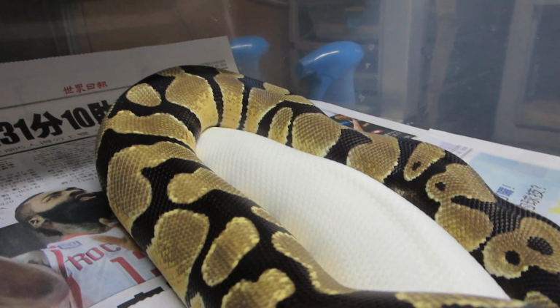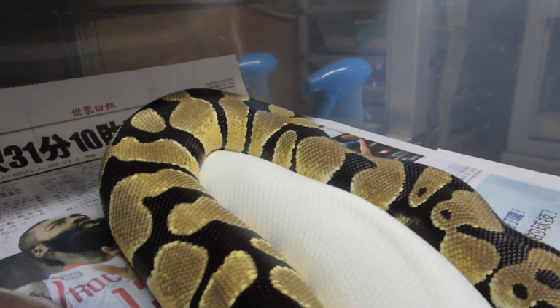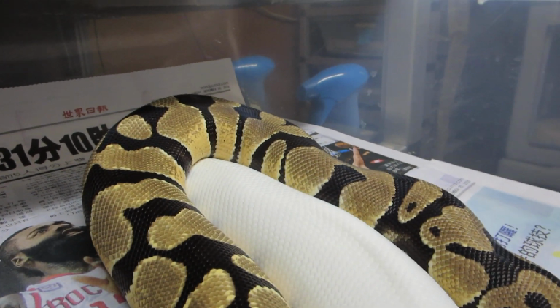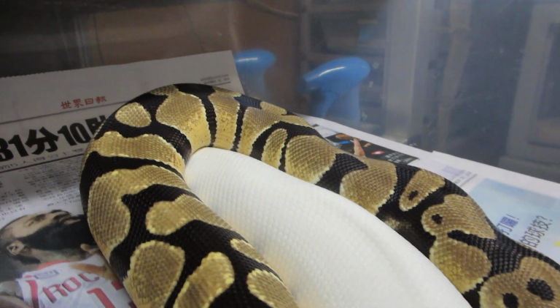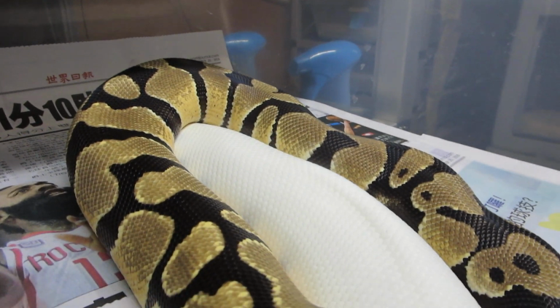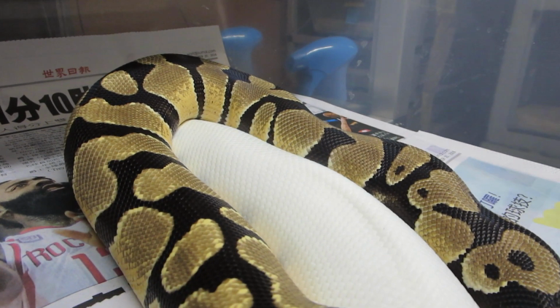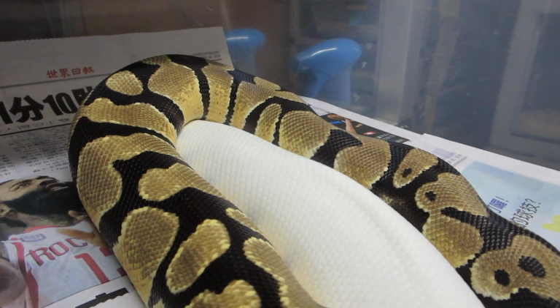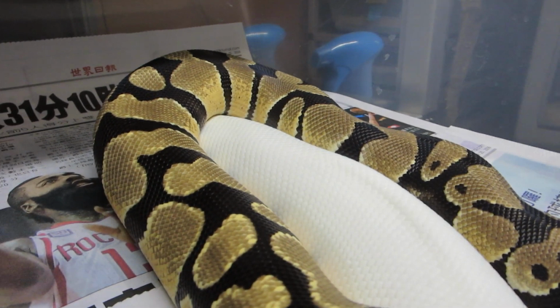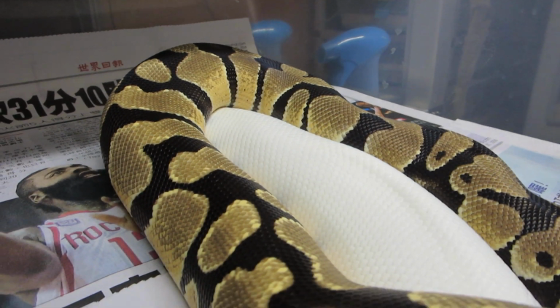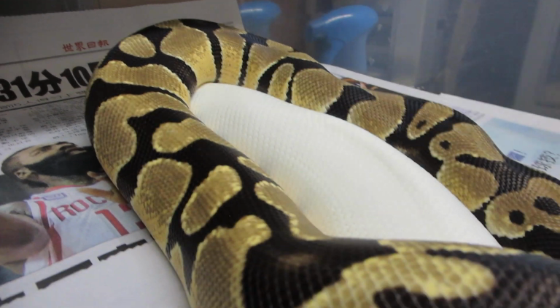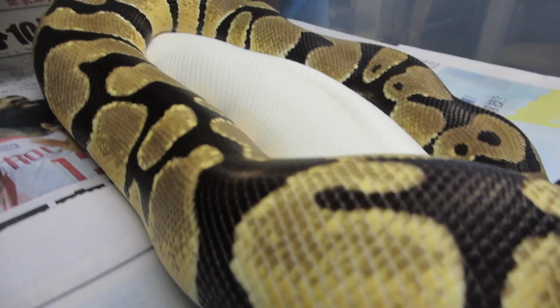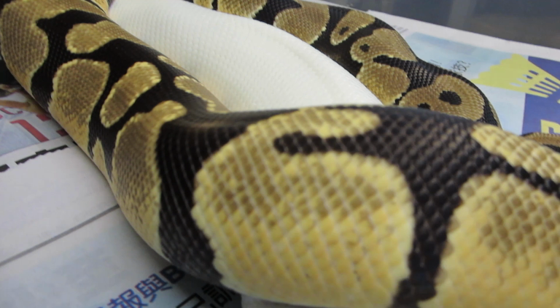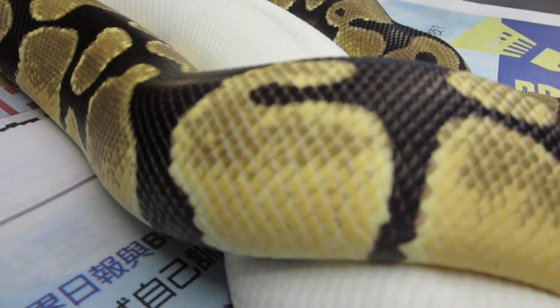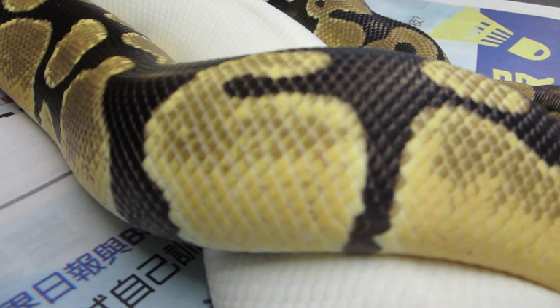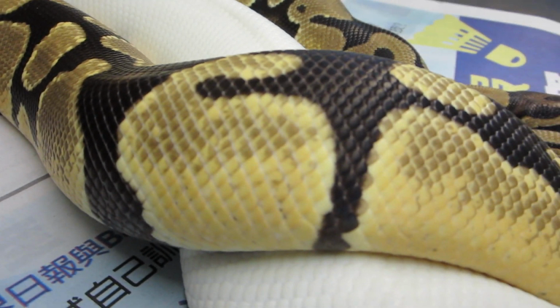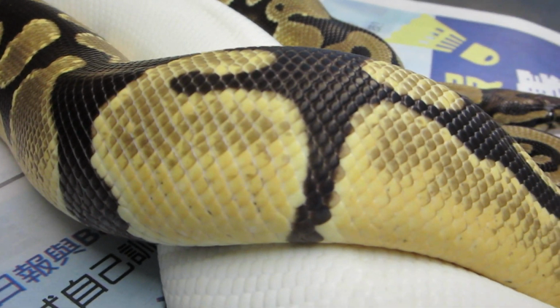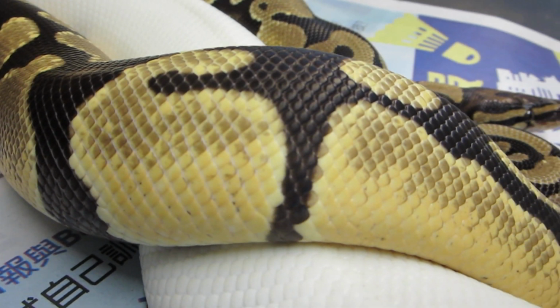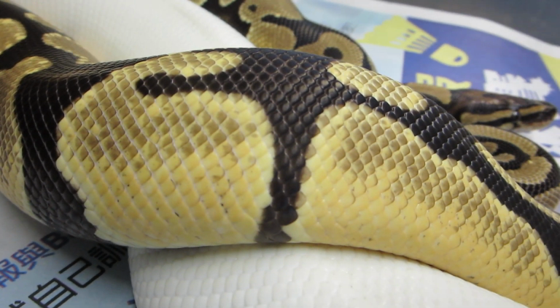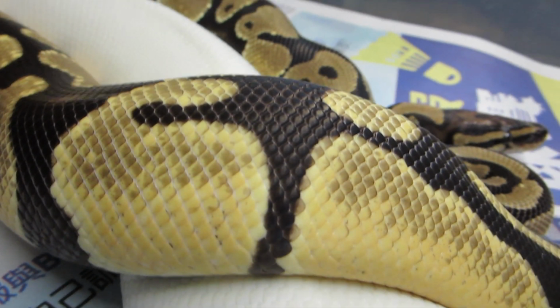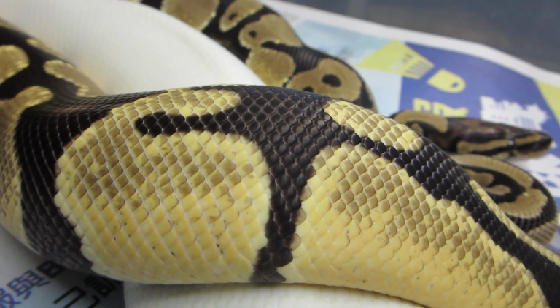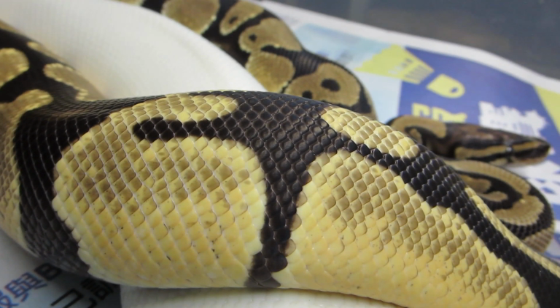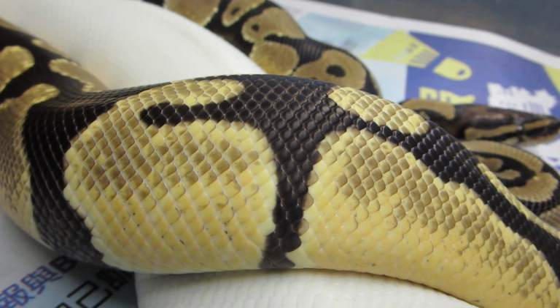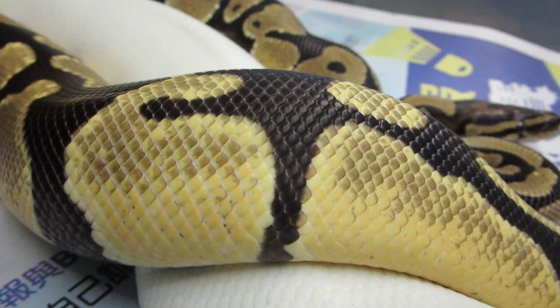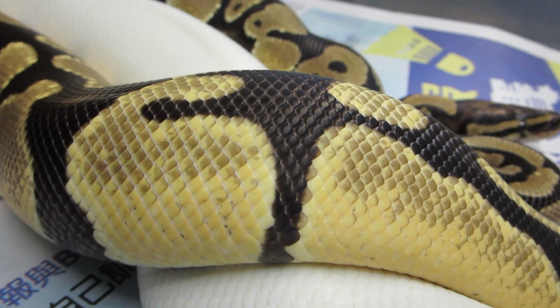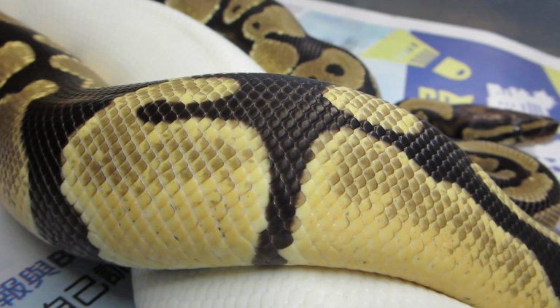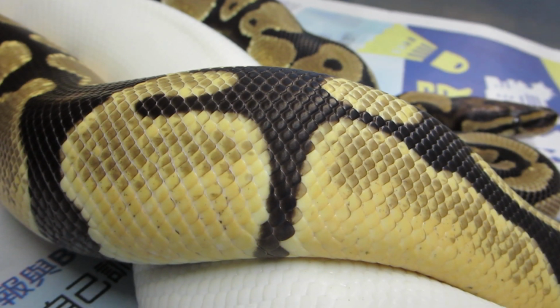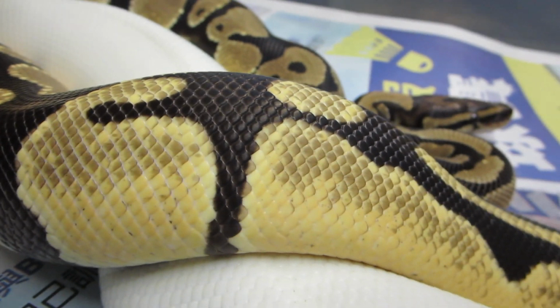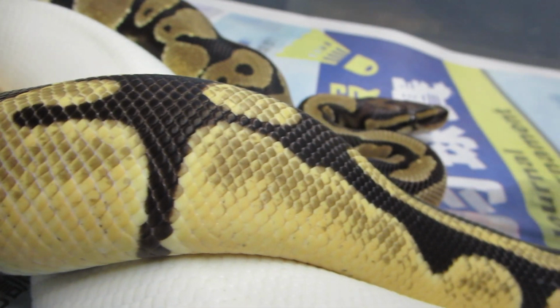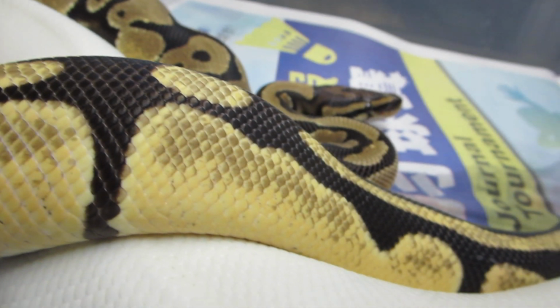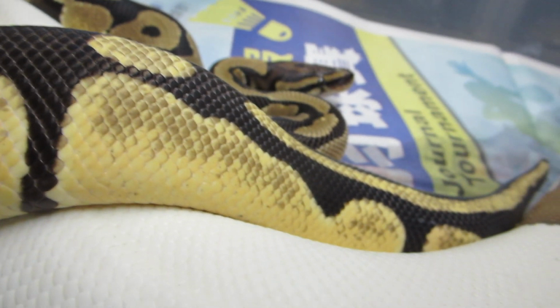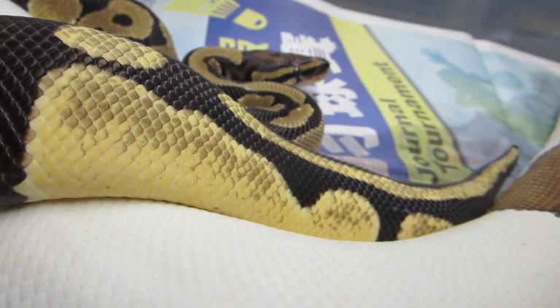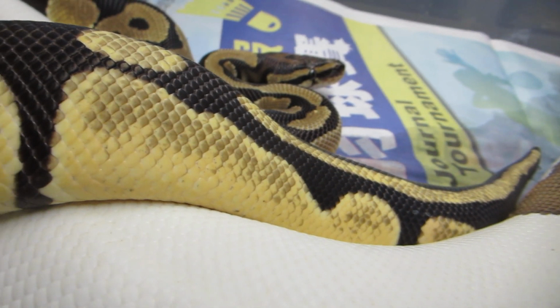This guy has just kept so bright. Normally they darken up with age. This guy is now two years old, about 800 grams. And as you can see he's as bright as could be.